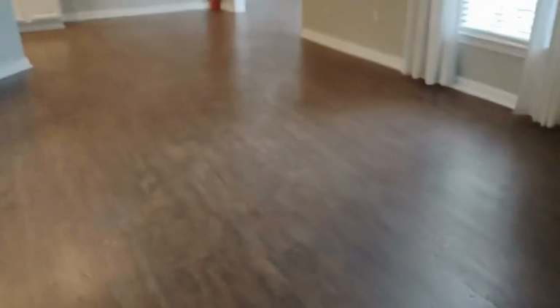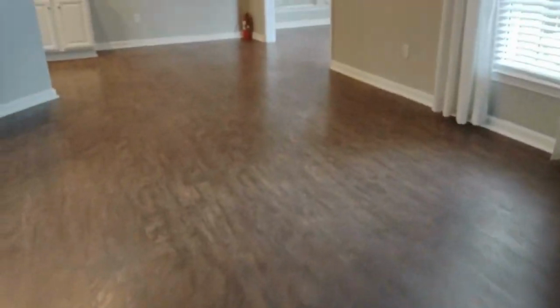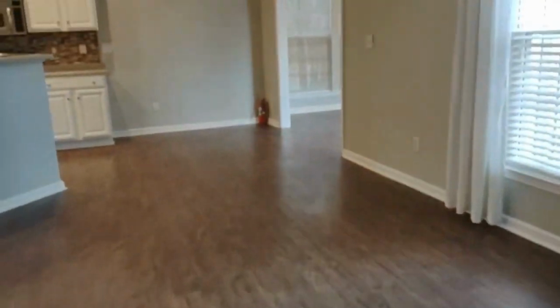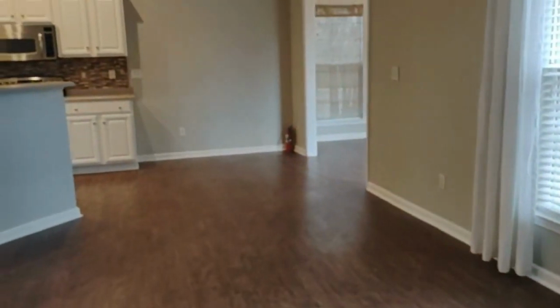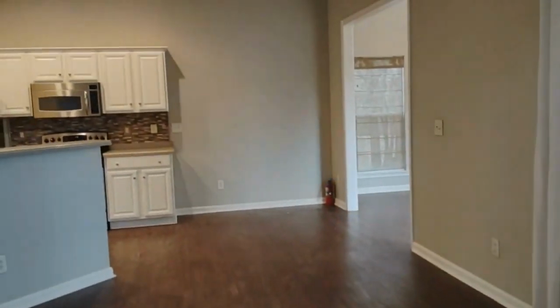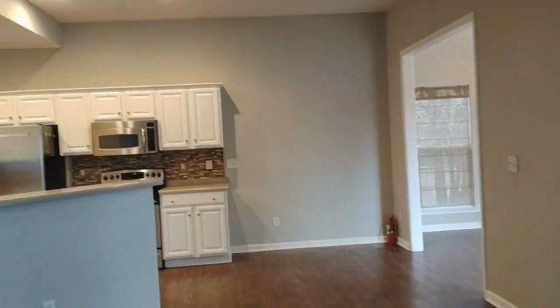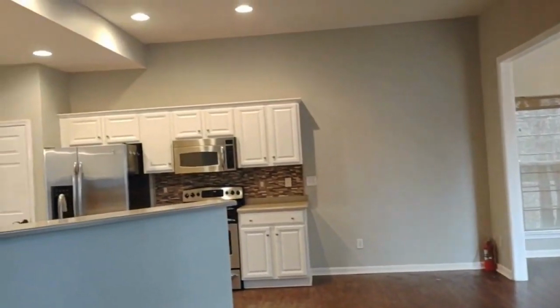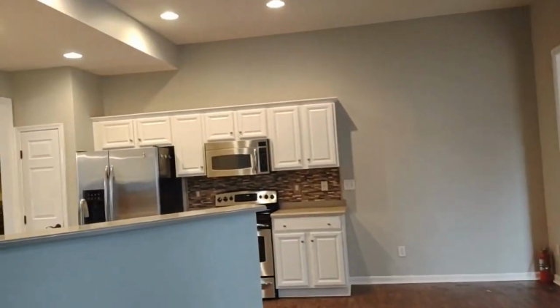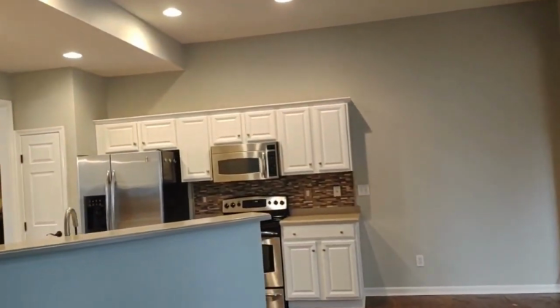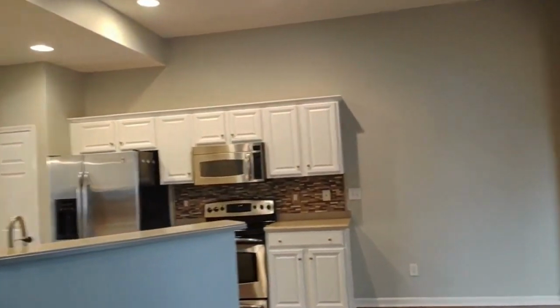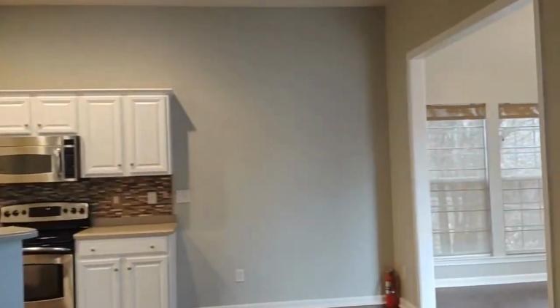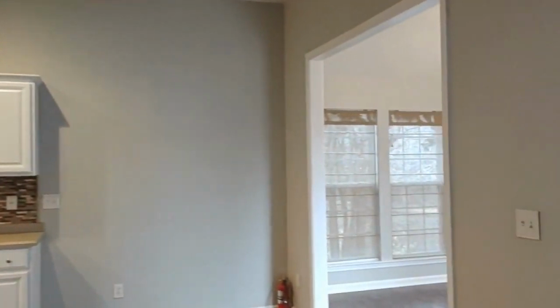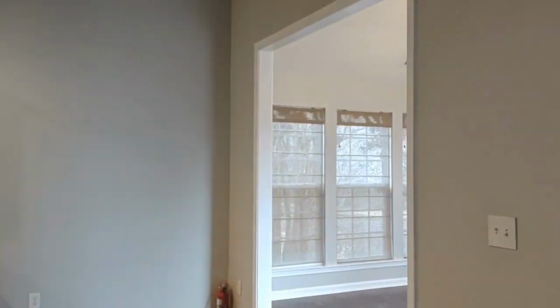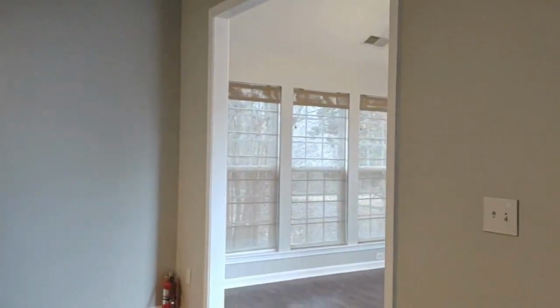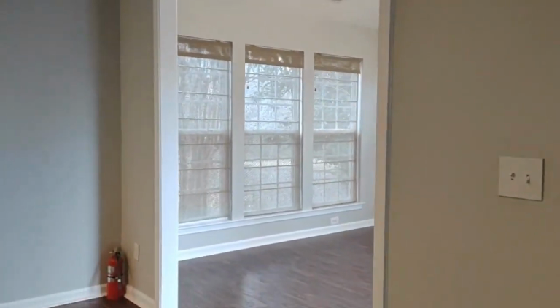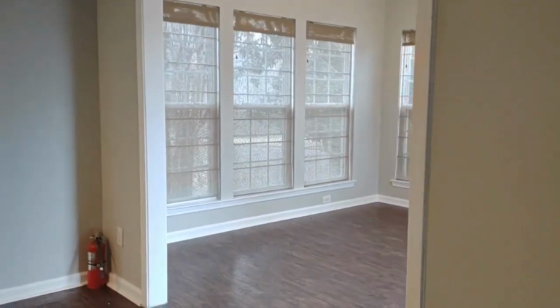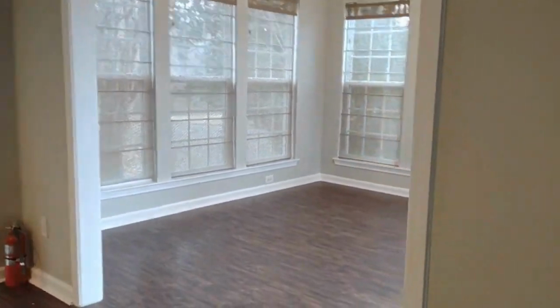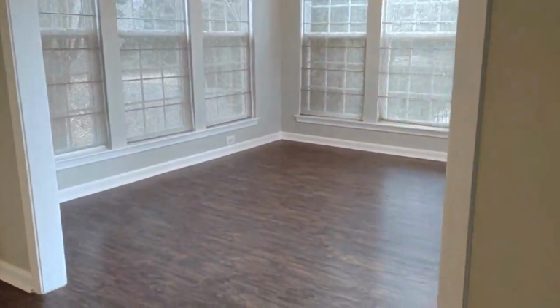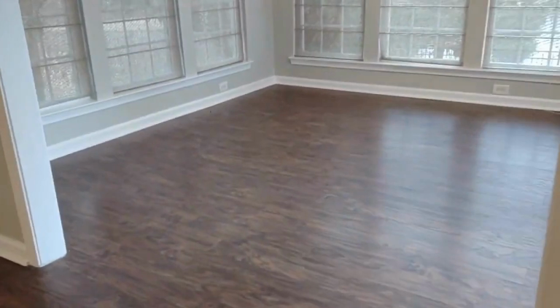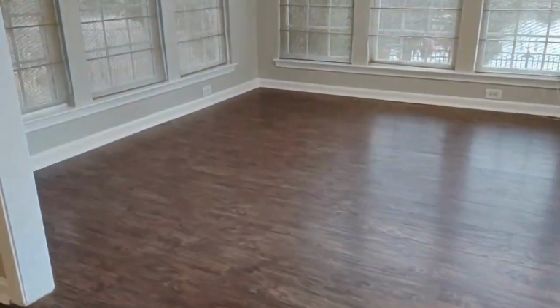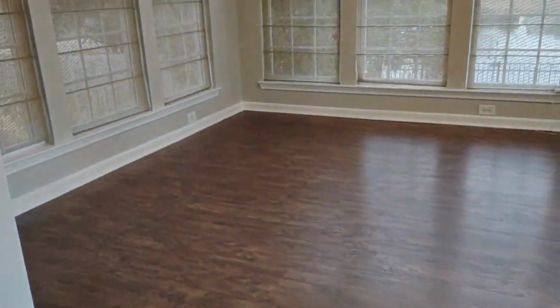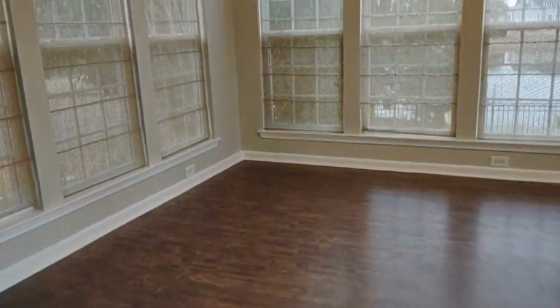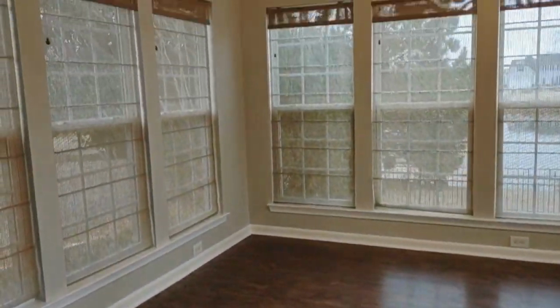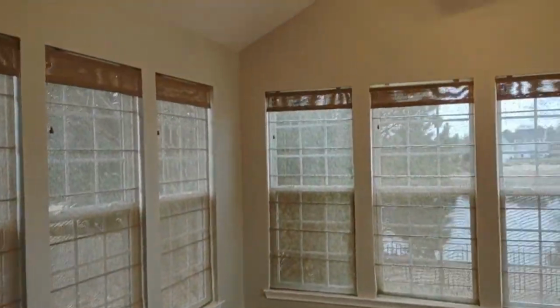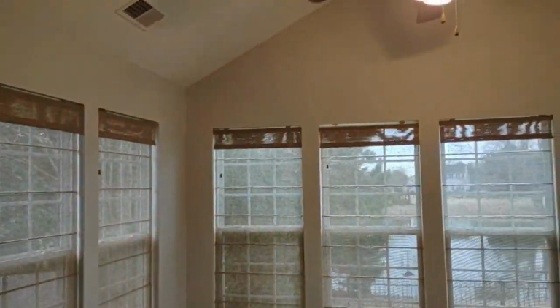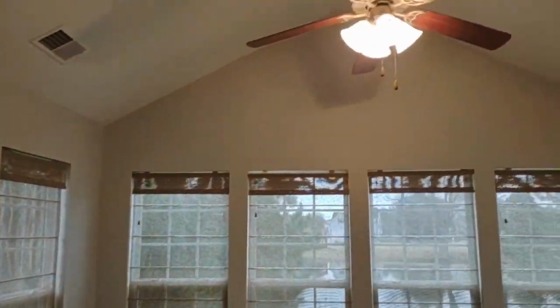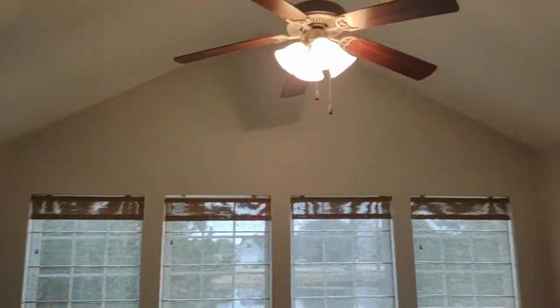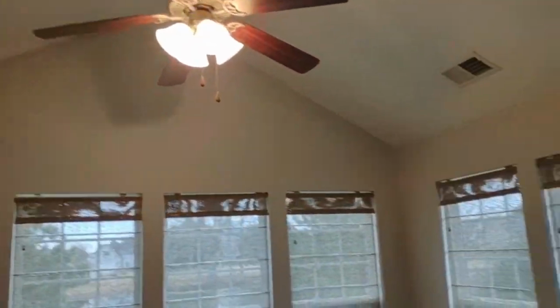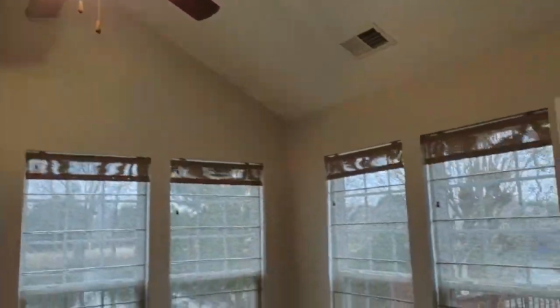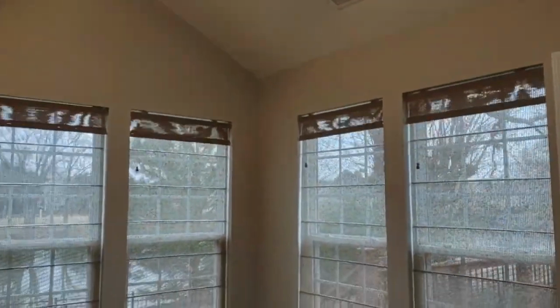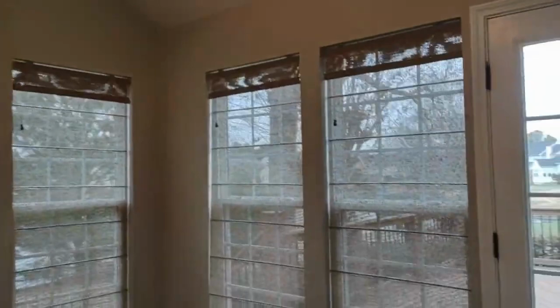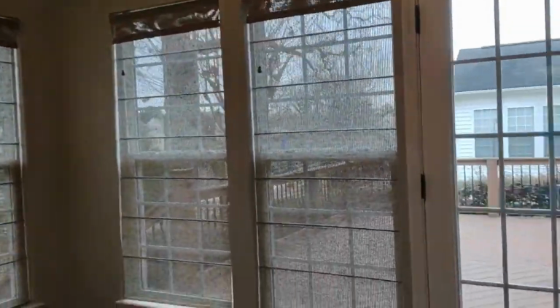It is an open concept plan to a kitchen and sunroom area. The sunroom area is complete with a ceiling fan and many windows for a lot of natural light.